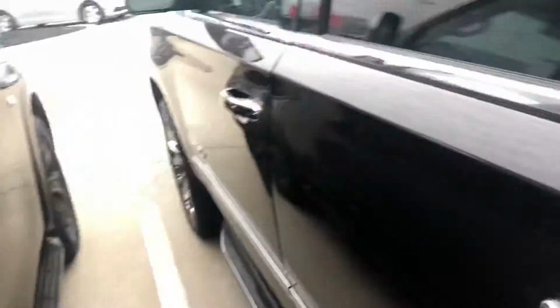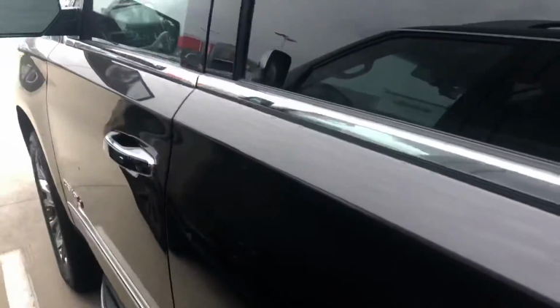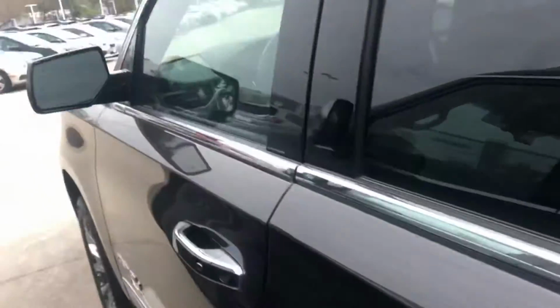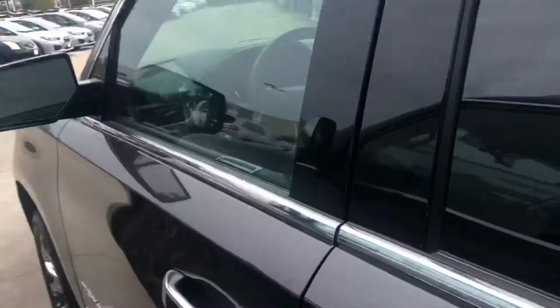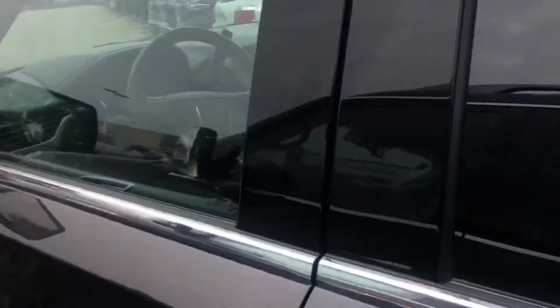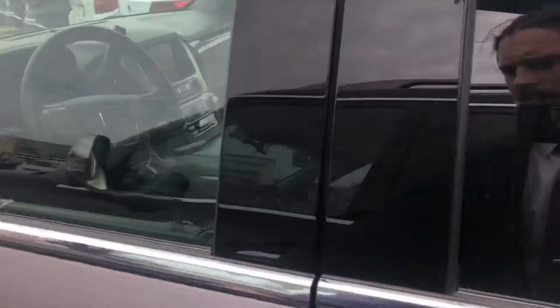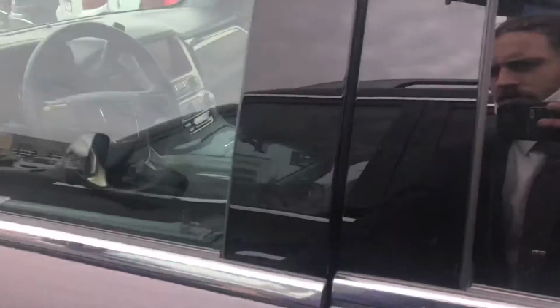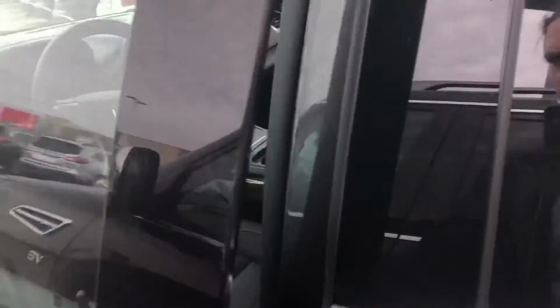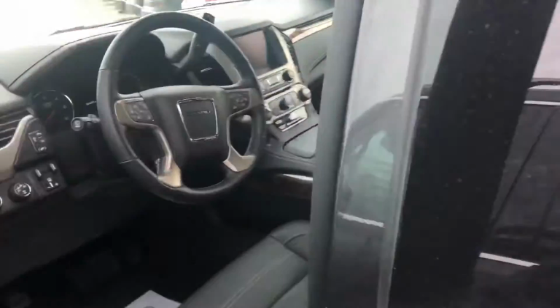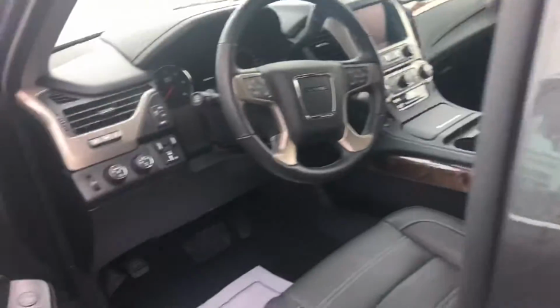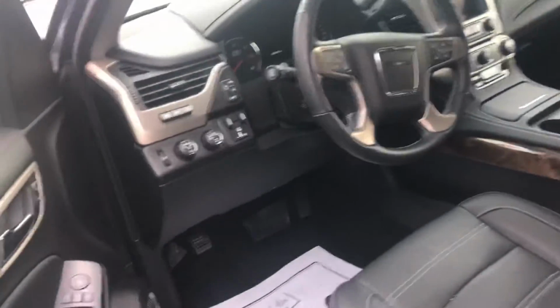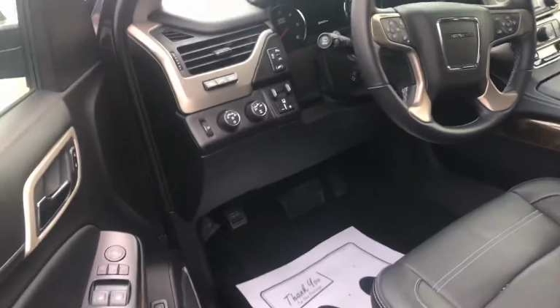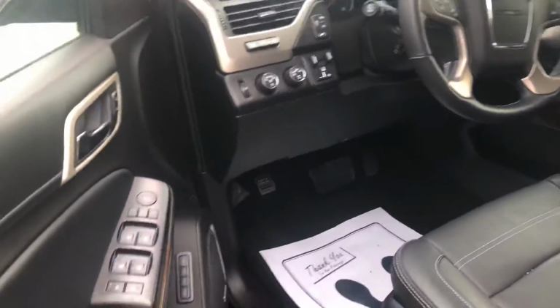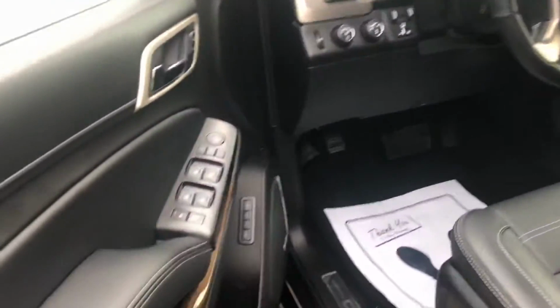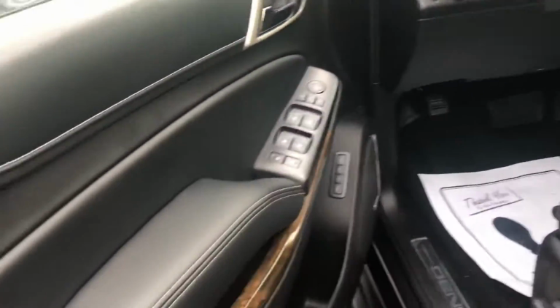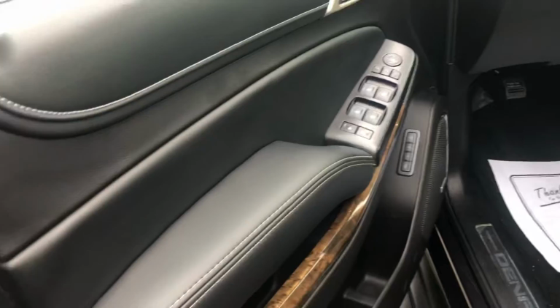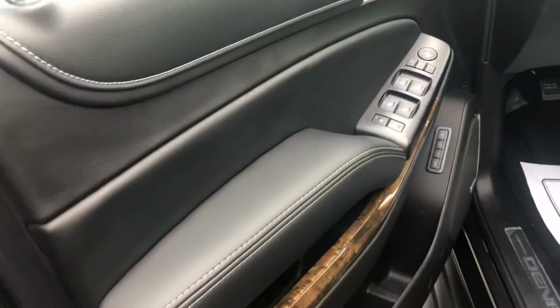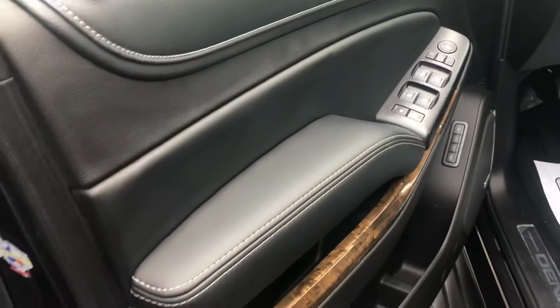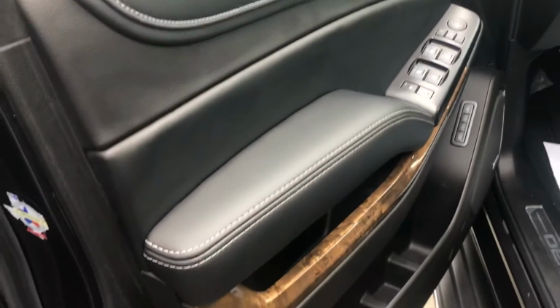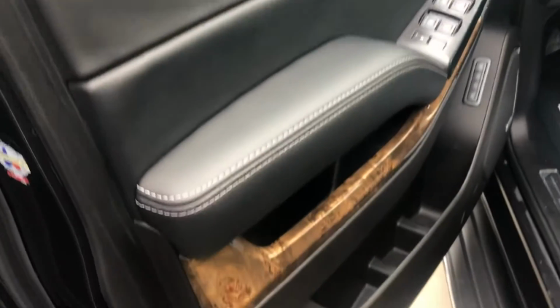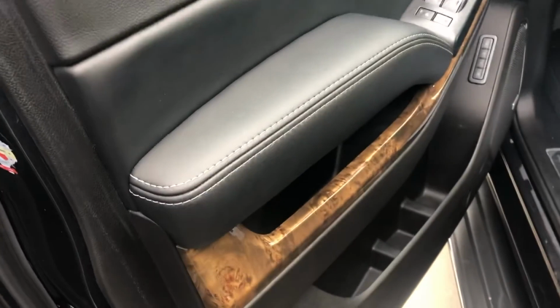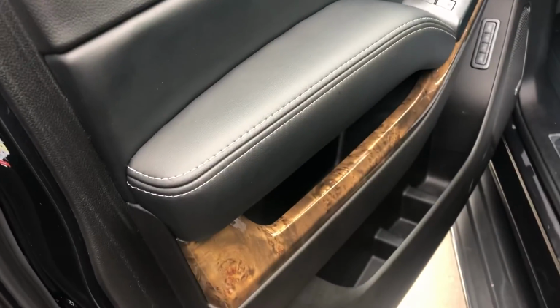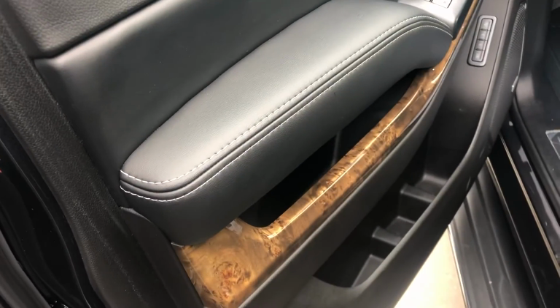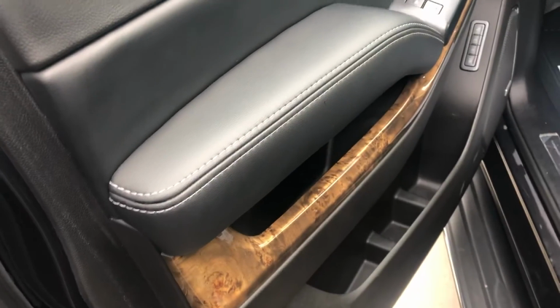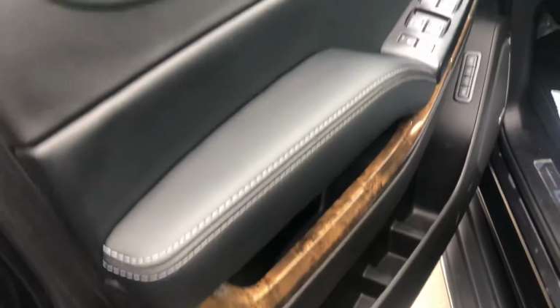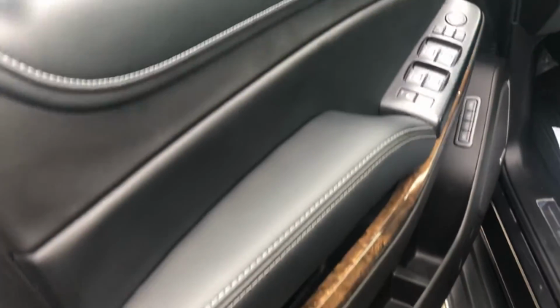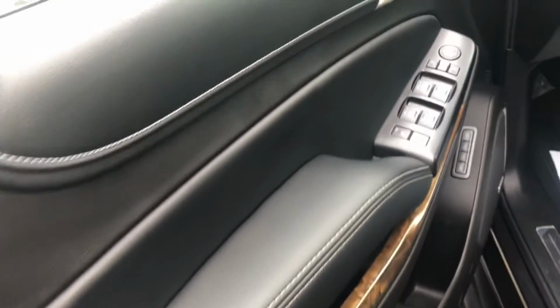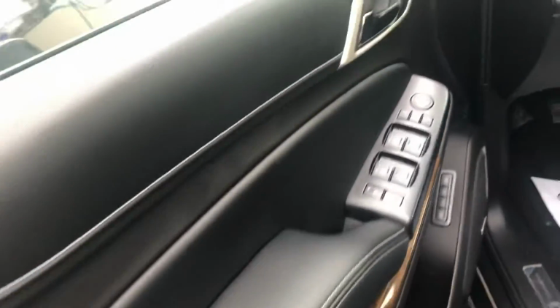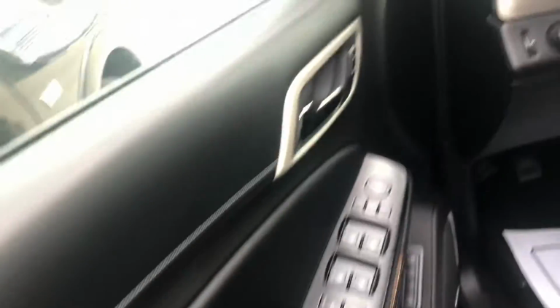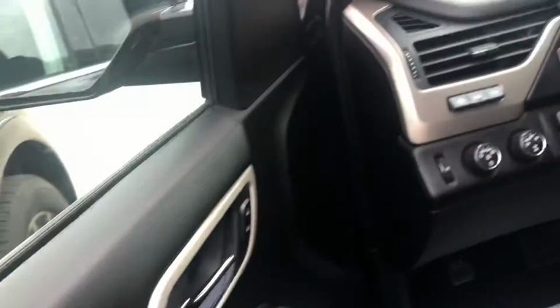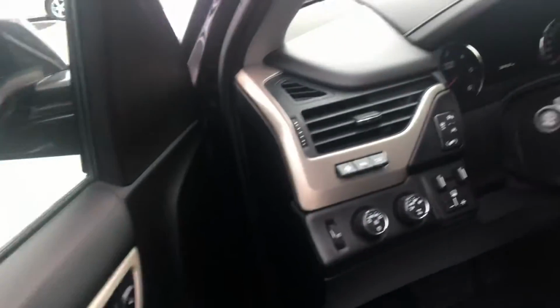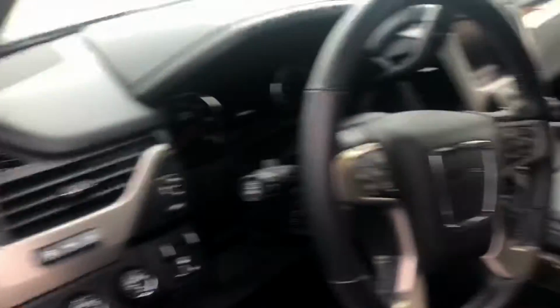This thing has a really nice interior too, Jim. I think you'll like this — it definitely looks very classy. You've got the wood grain and nice leather trim all the way around.